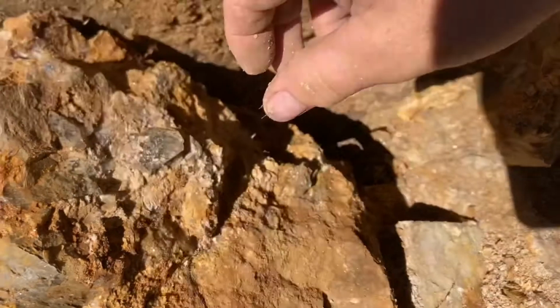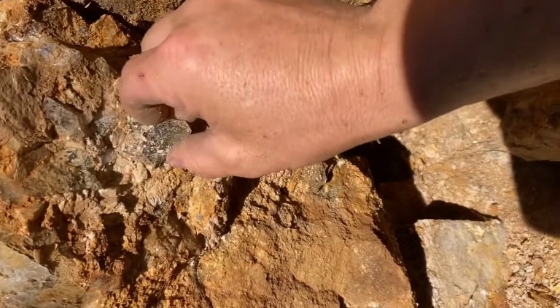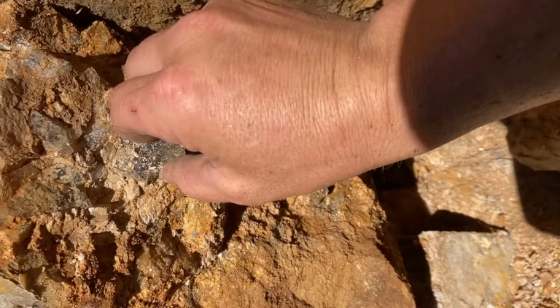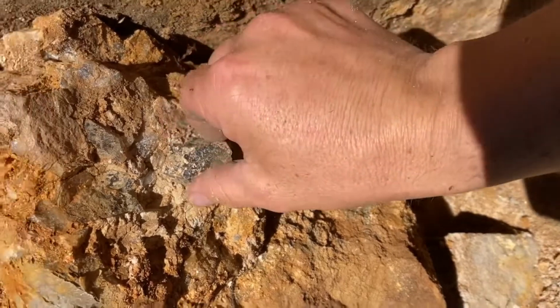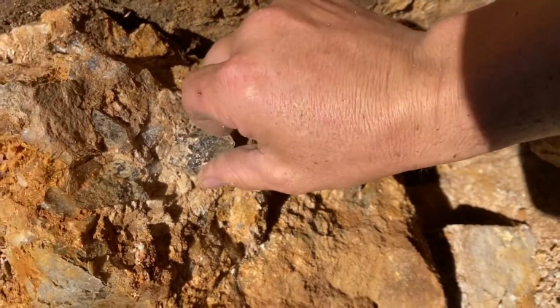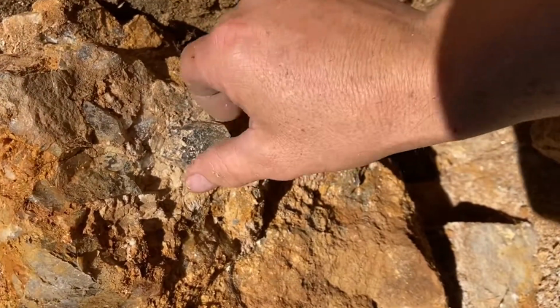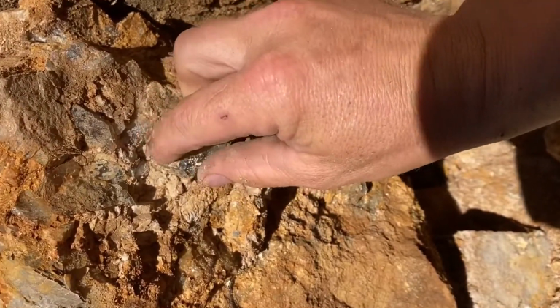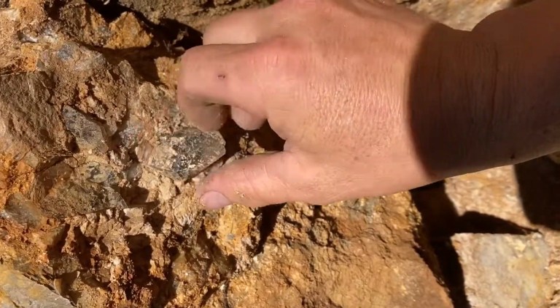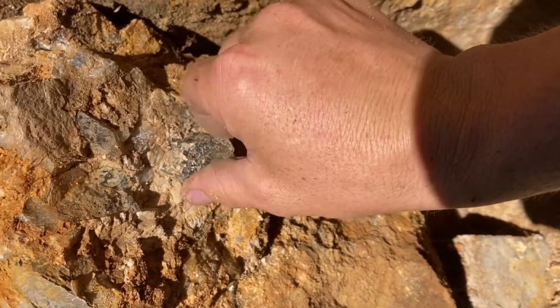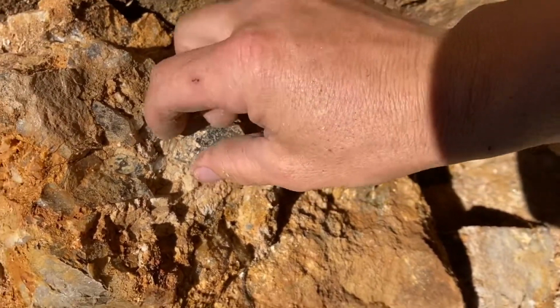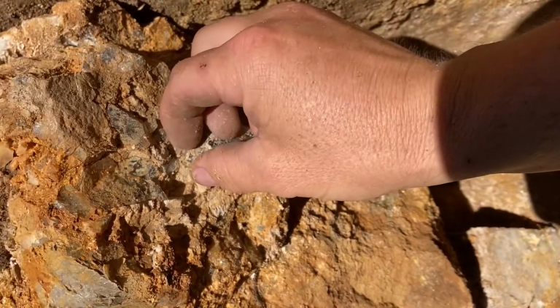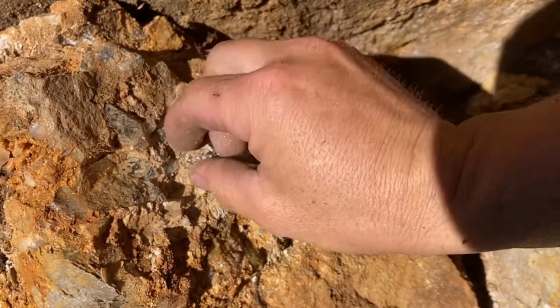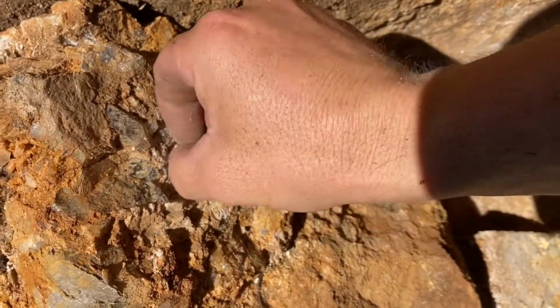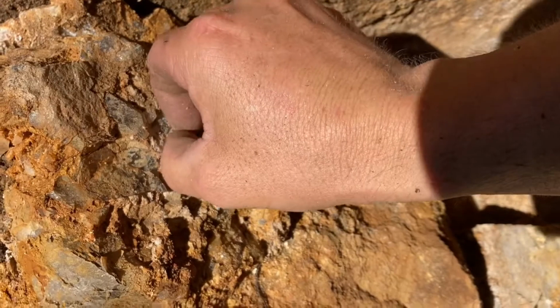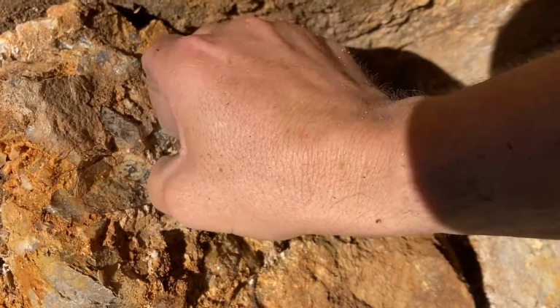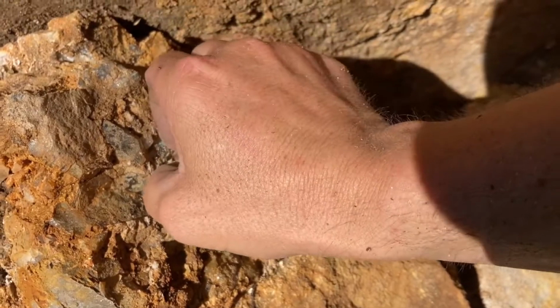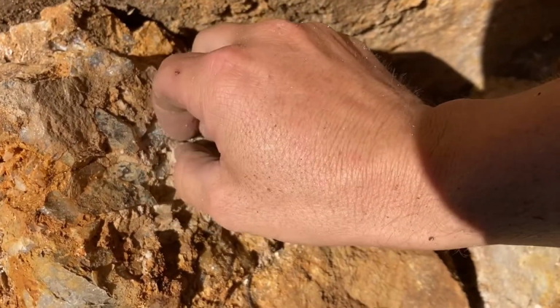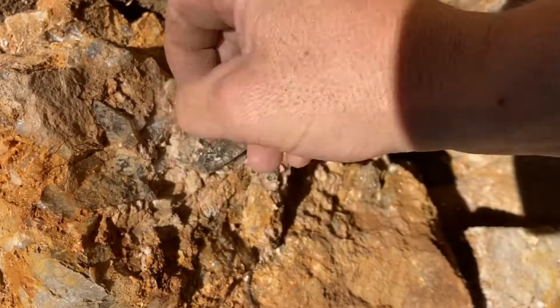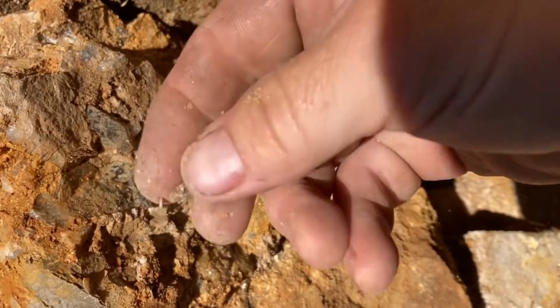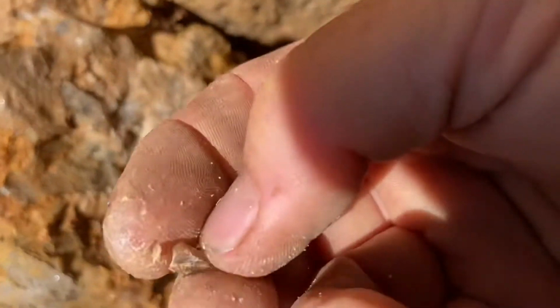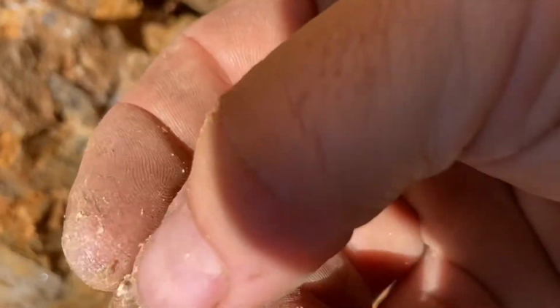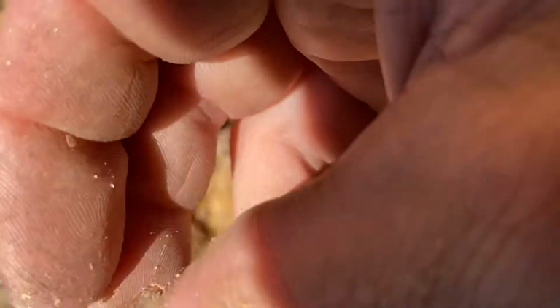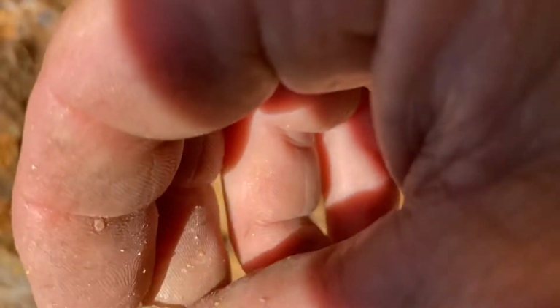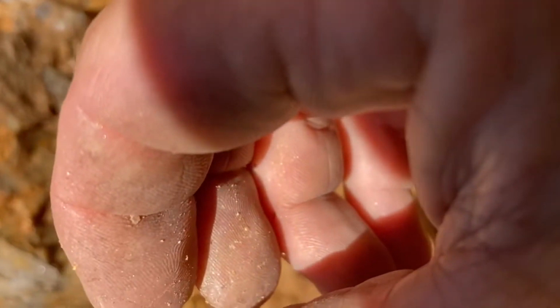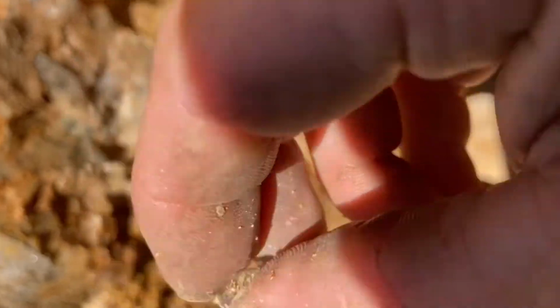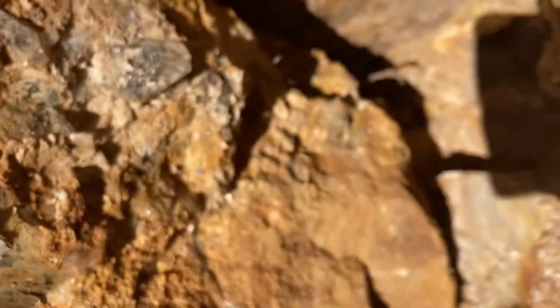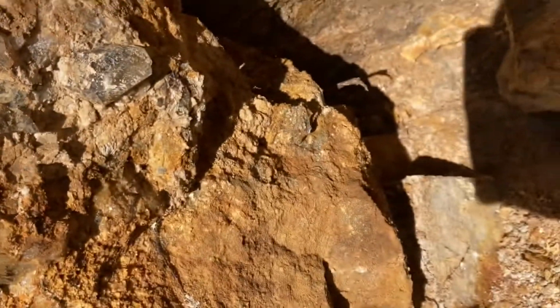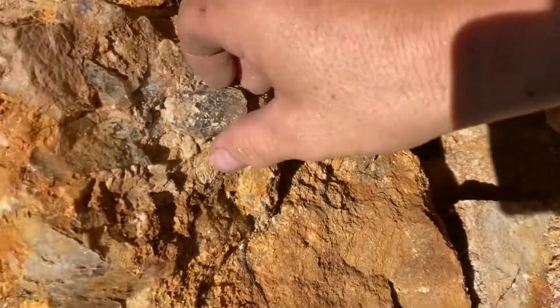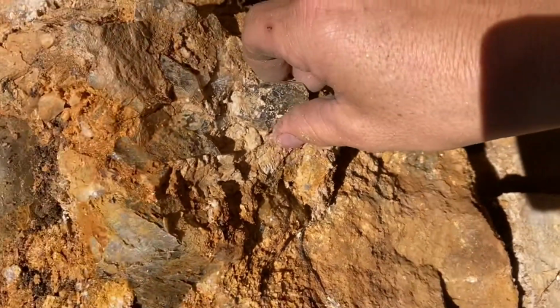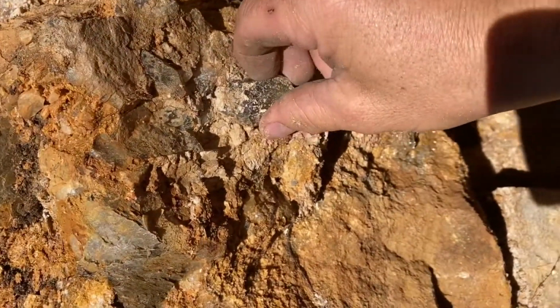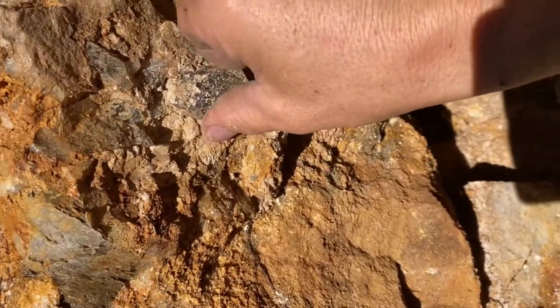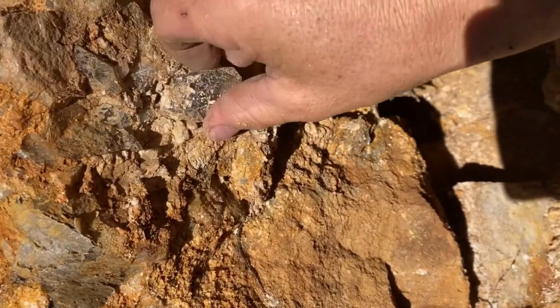It's a shame these aren't really attached to anything. He's got a nice little — look at that little white bit there. I wonder if that's topaz. No, it is not topaz. Just a good old crystal.